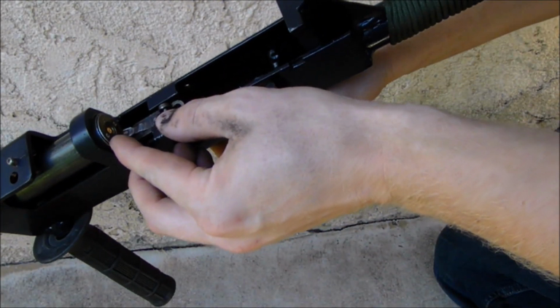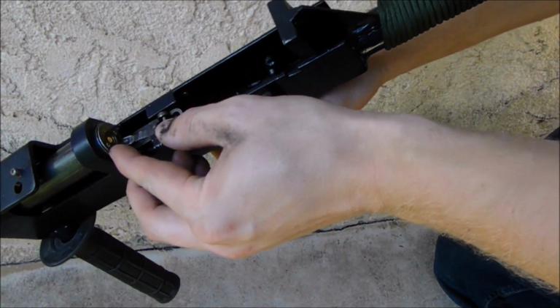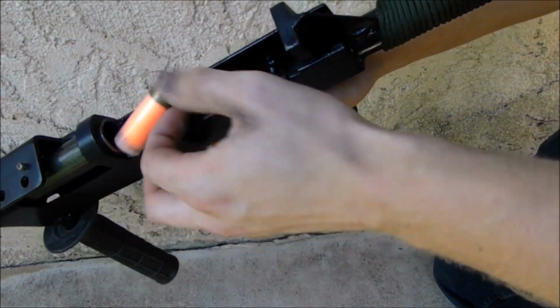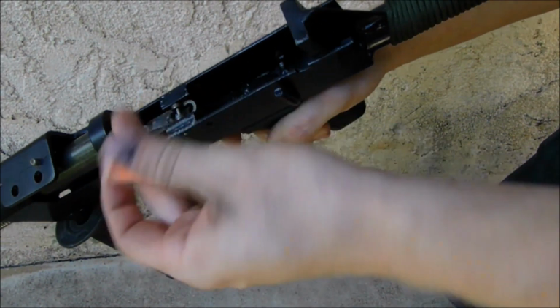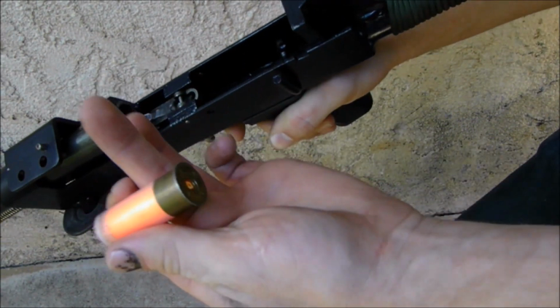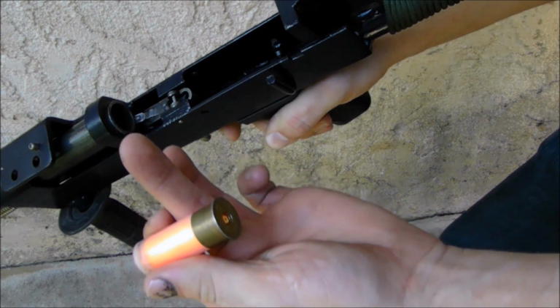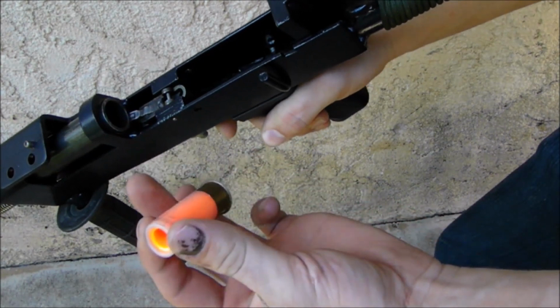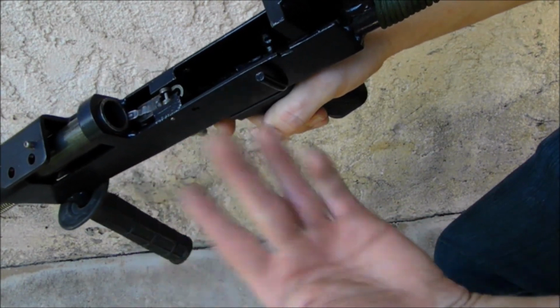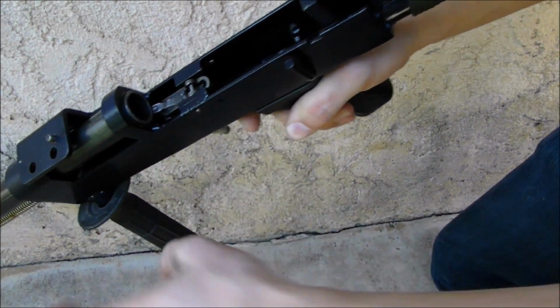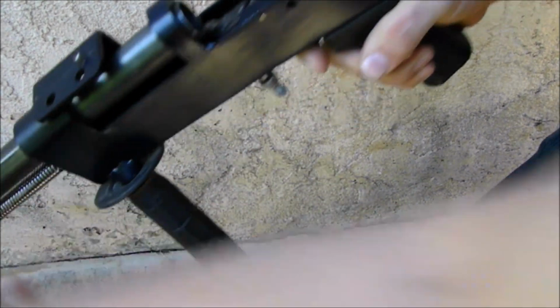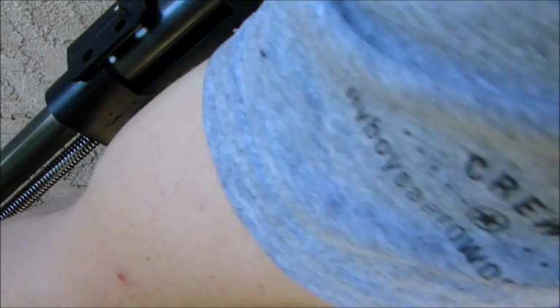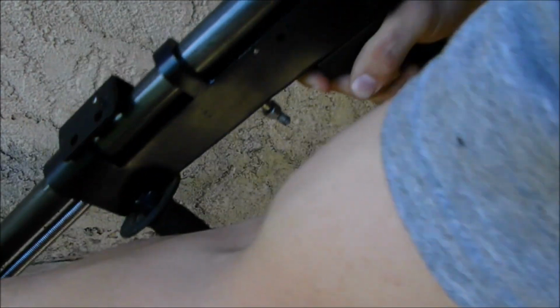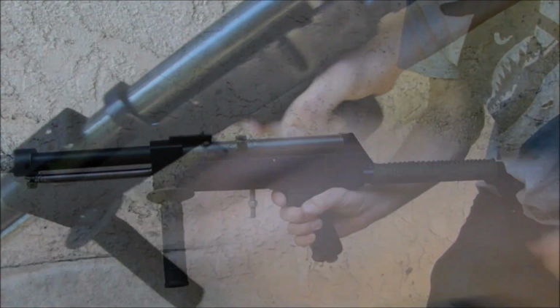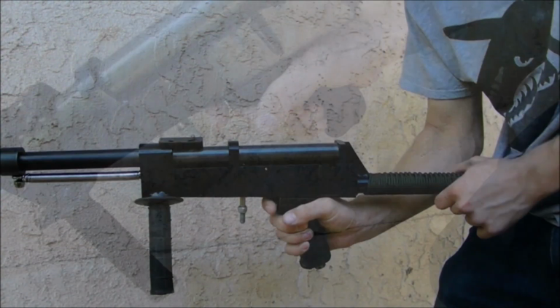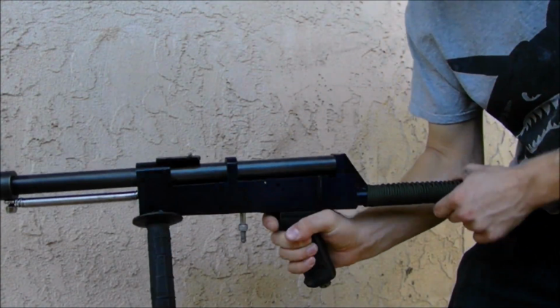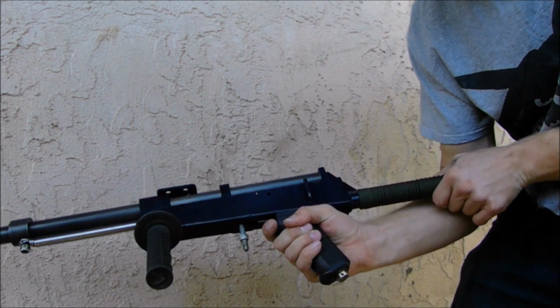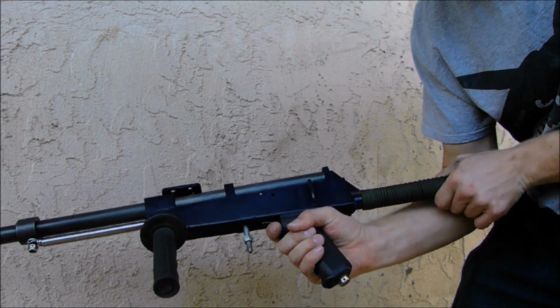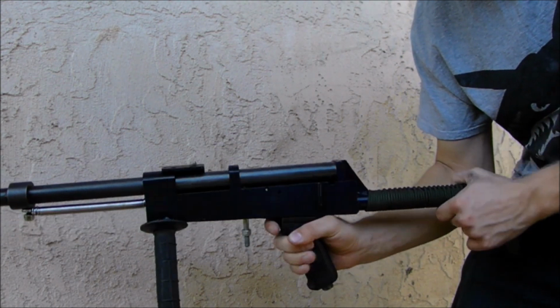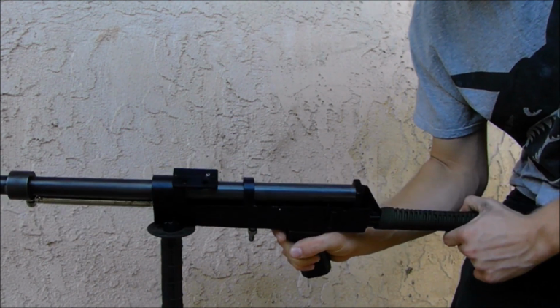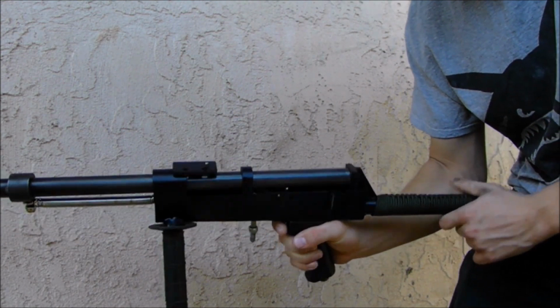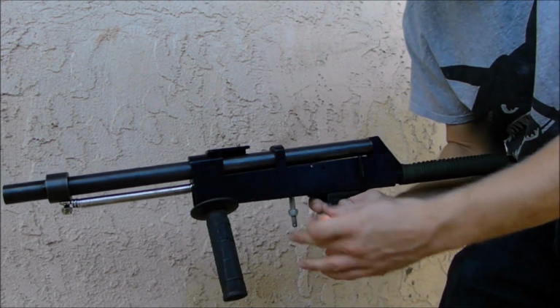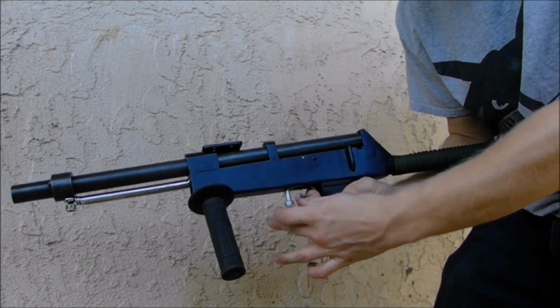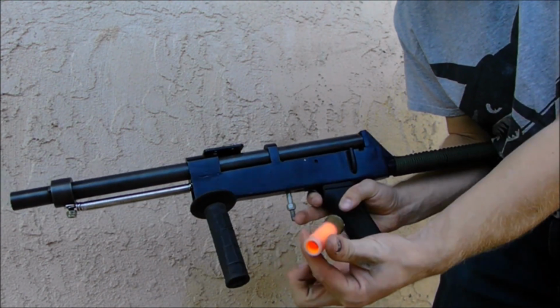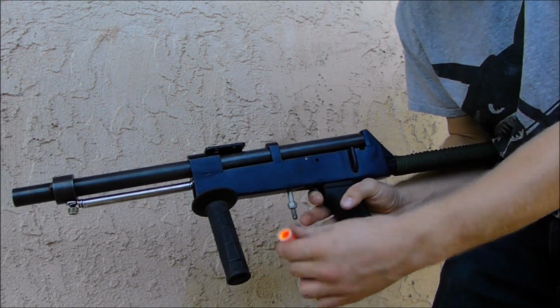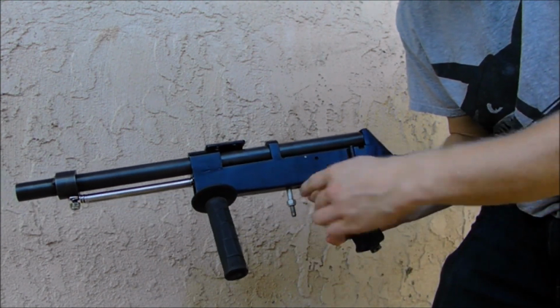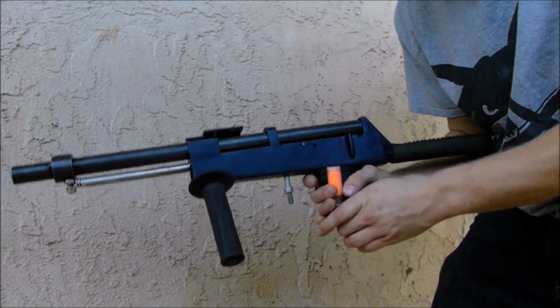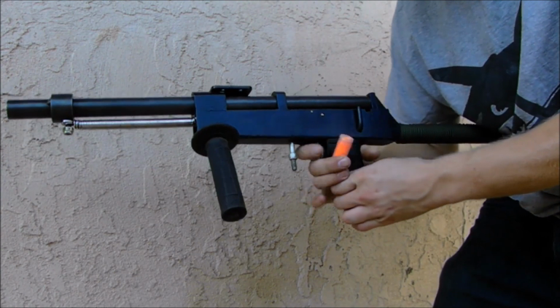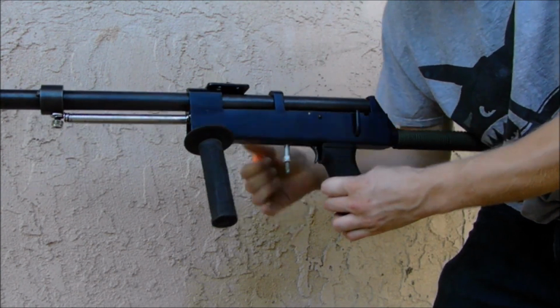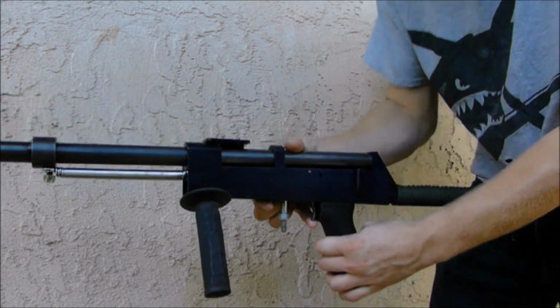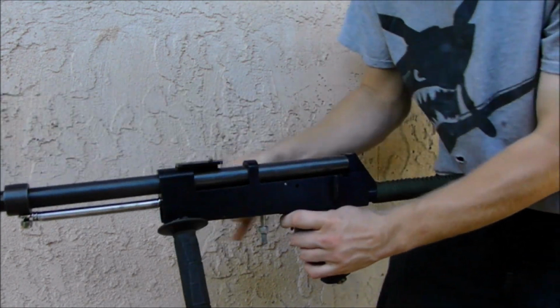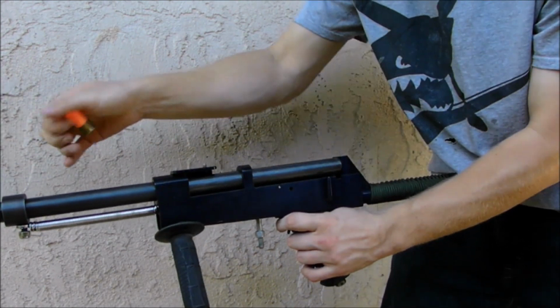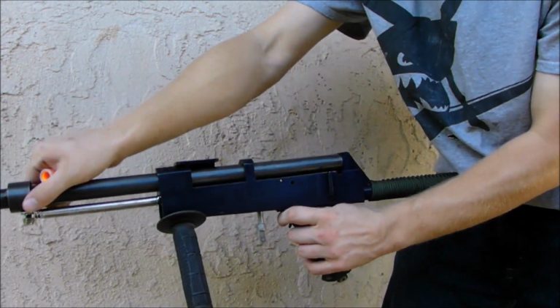Now you may be wondering why I would go with this method of designing a shotgun, being that it is somewhat inefficient and awkward. Well, the reason simply is the simplicity of manufacture. The lack of locking lugs makes this really simple to build with just hand tools.